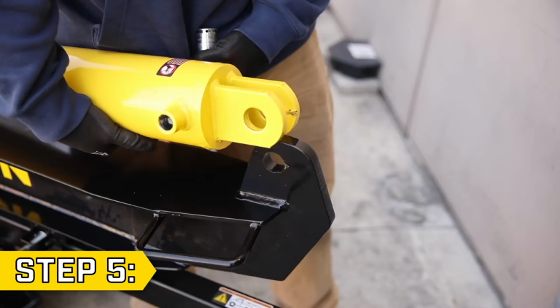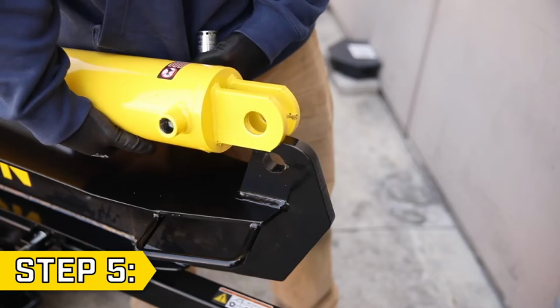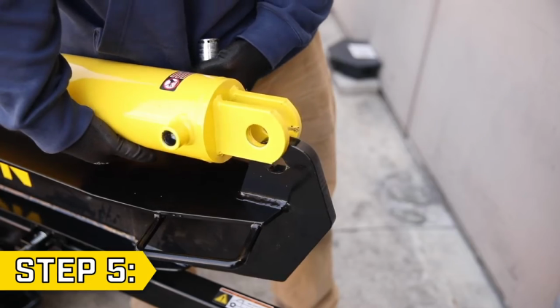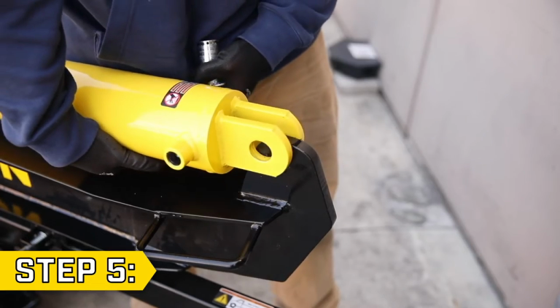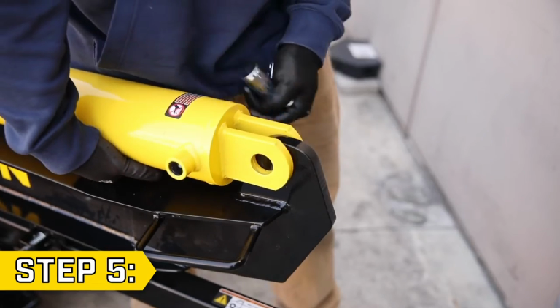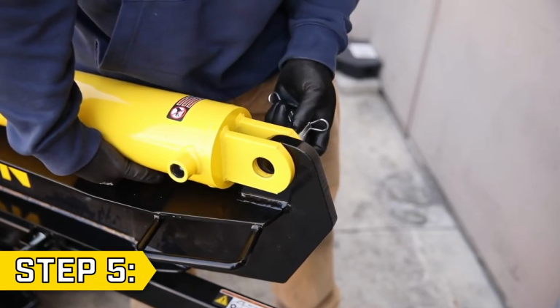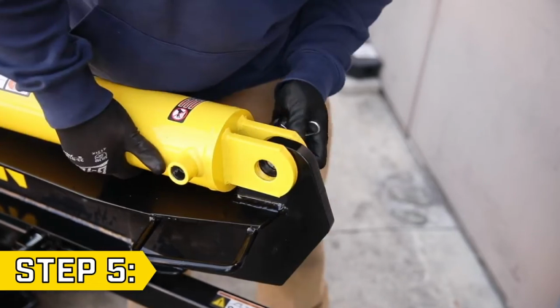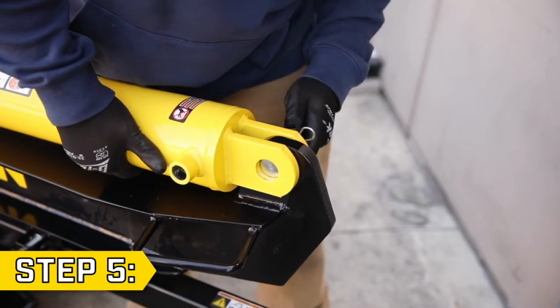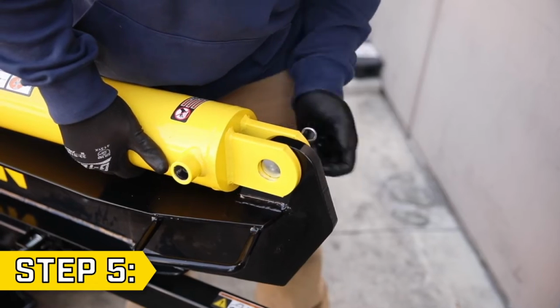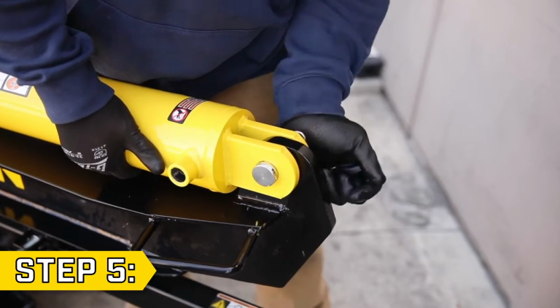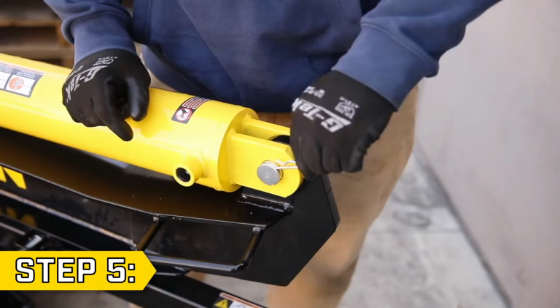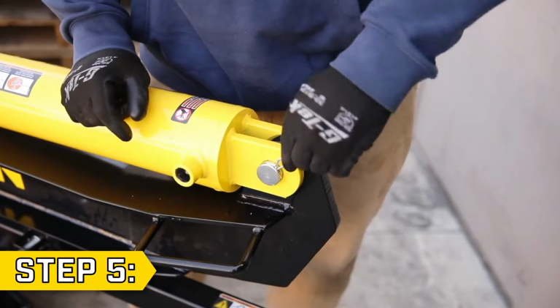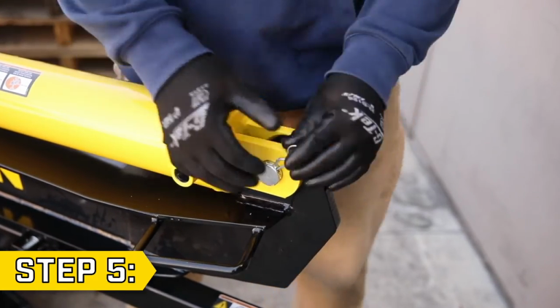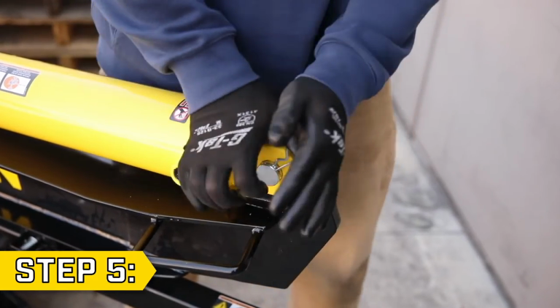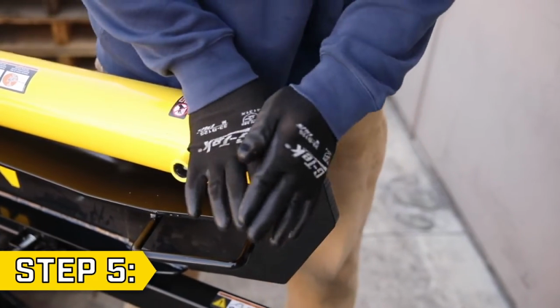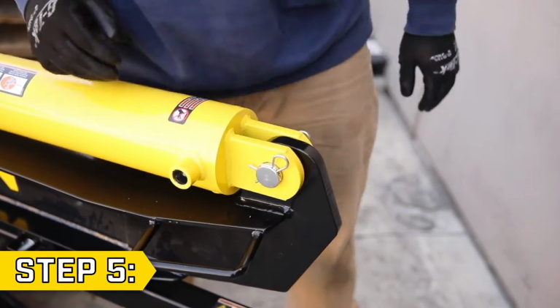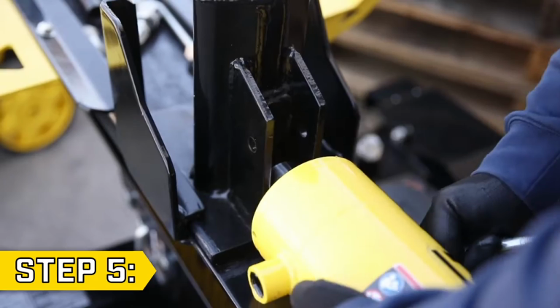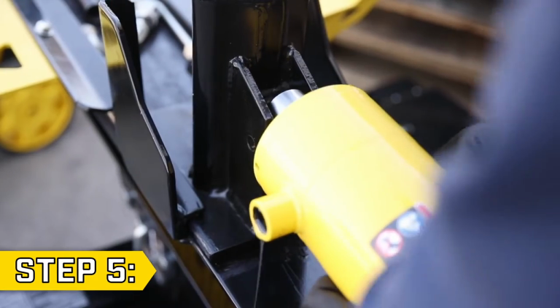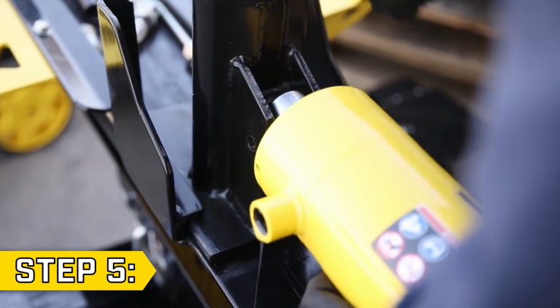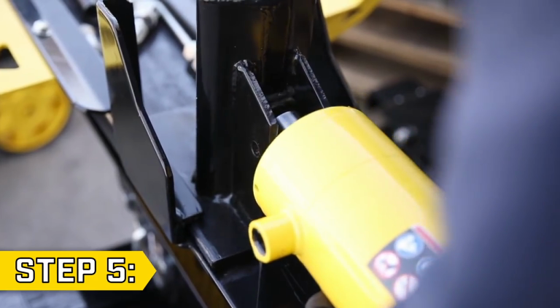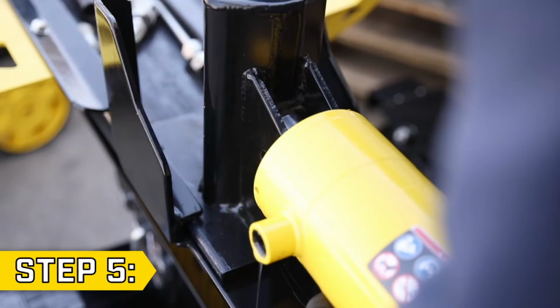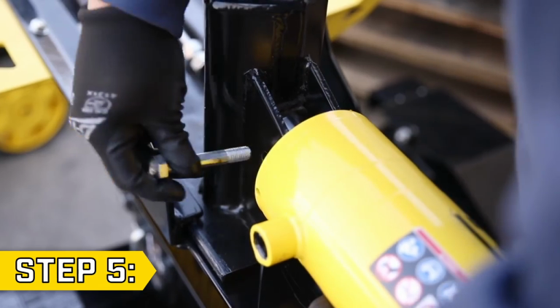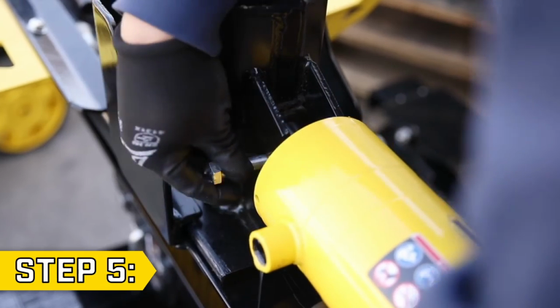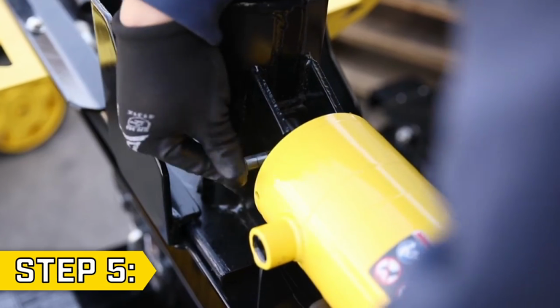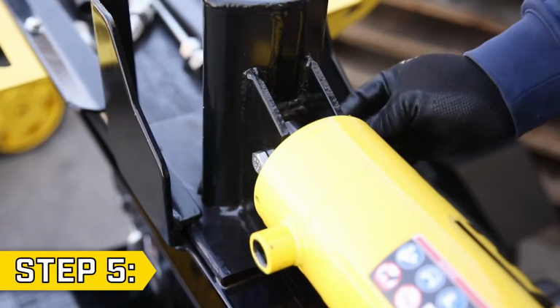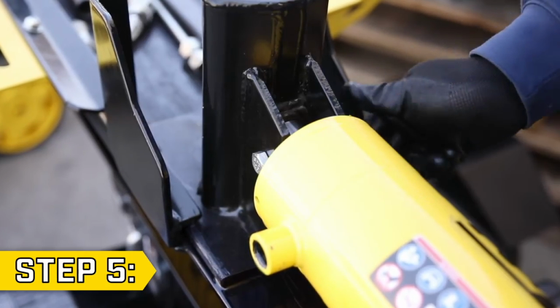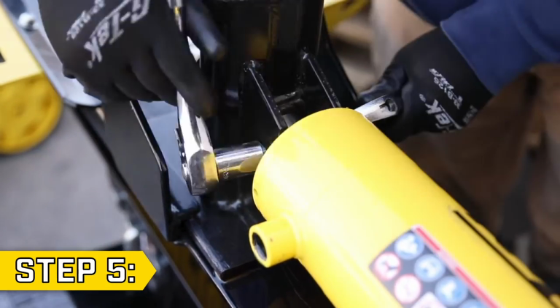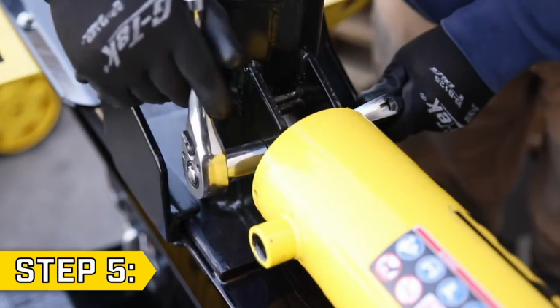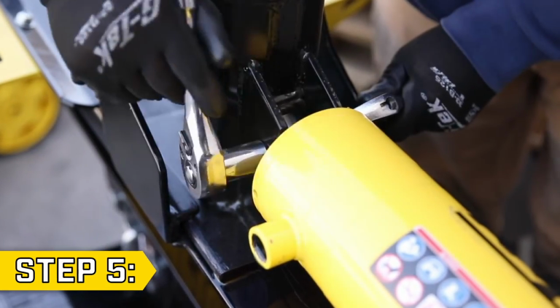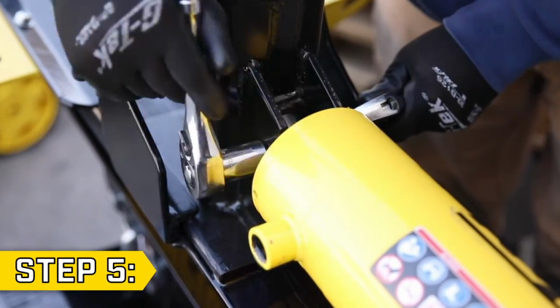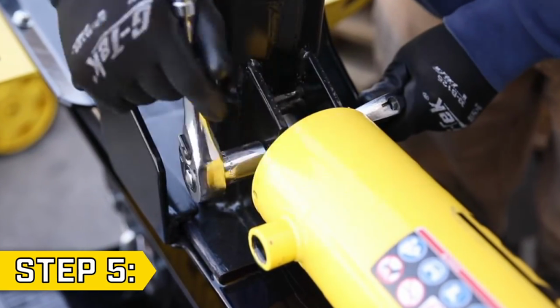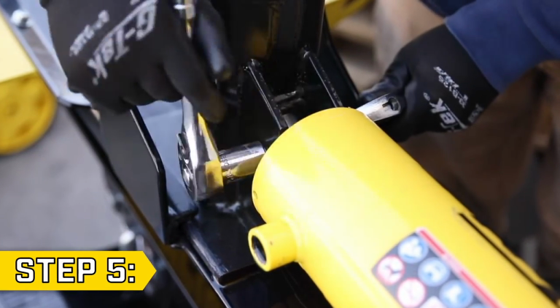Step 5. Carefully lift the new cylinder onto the beam in the correct orientation and replace the pin and R-clip. Then replace the bolt and nut to connect the cylinder to the wedge and tighten with an 18 and 19mm wrench.